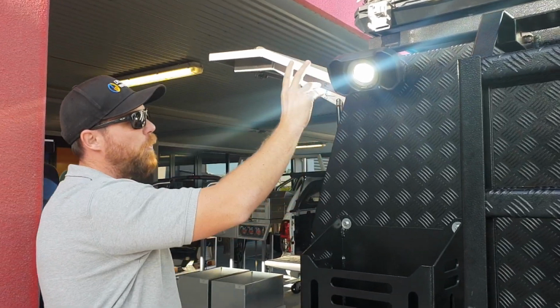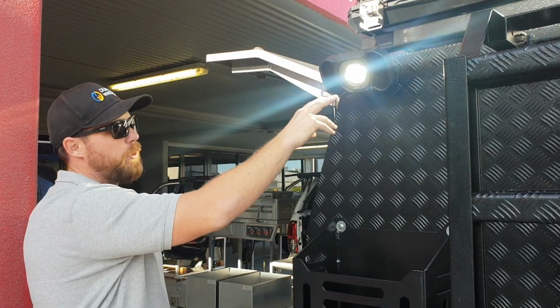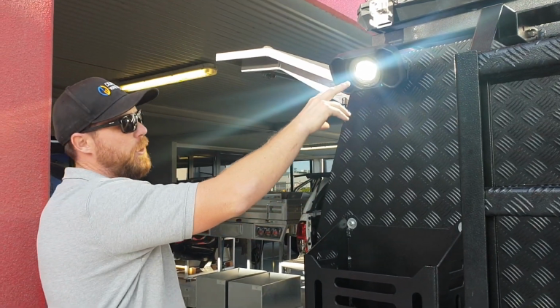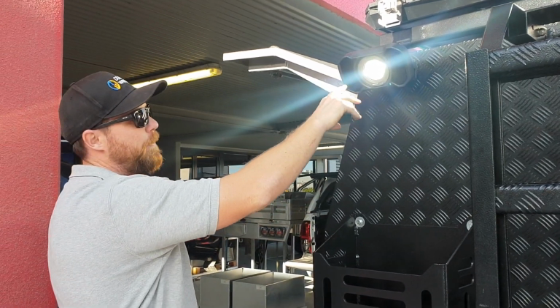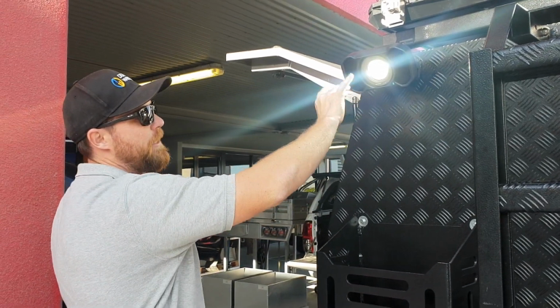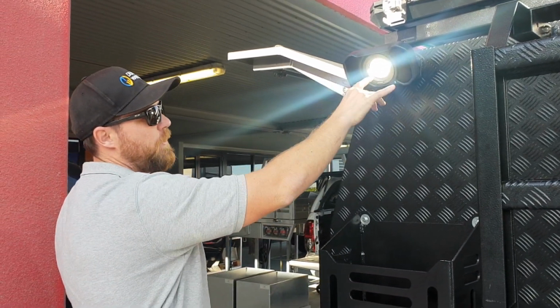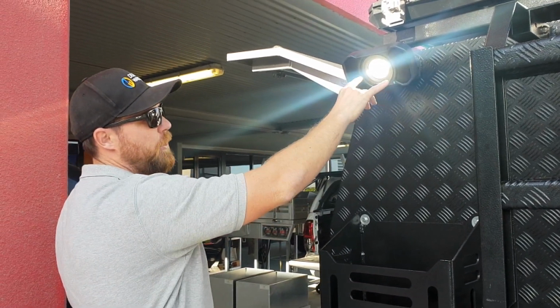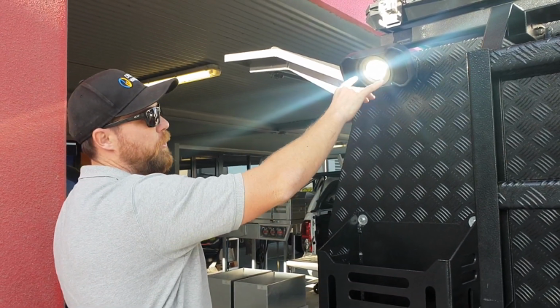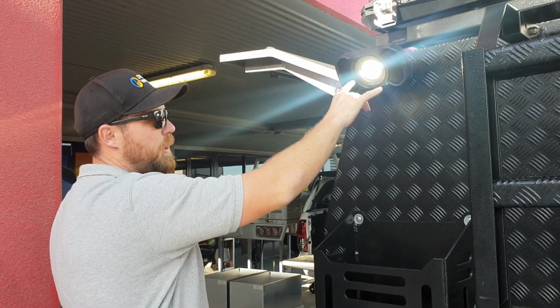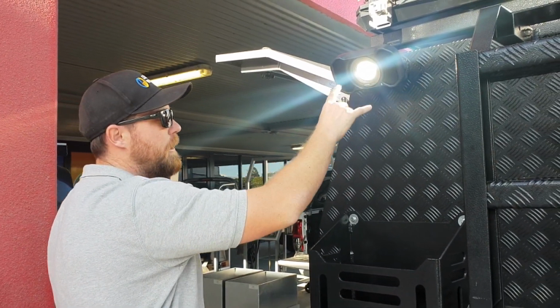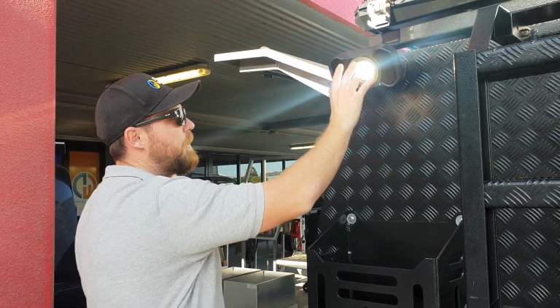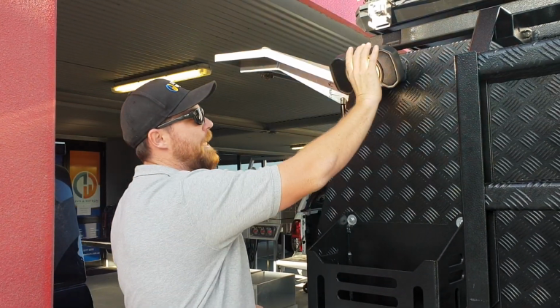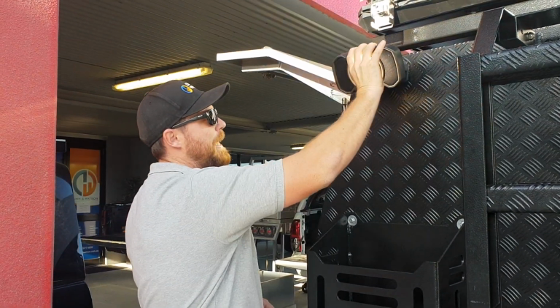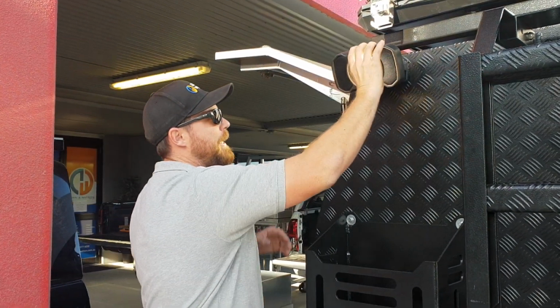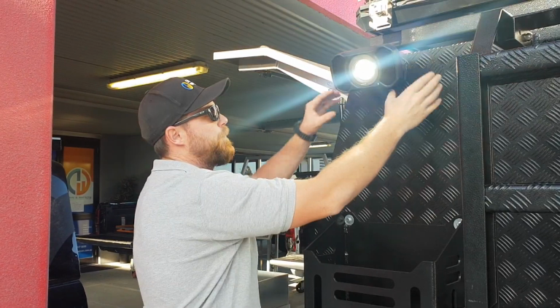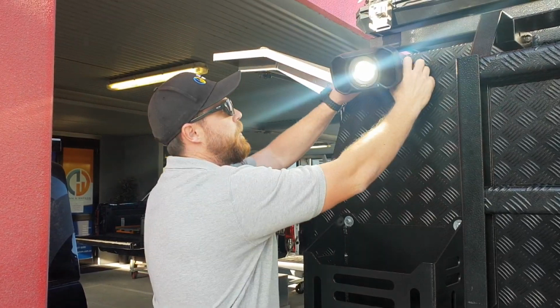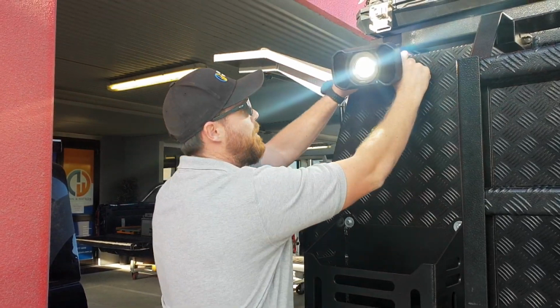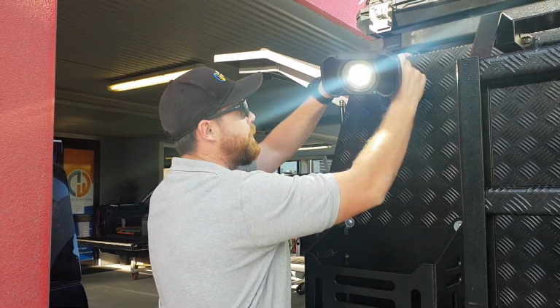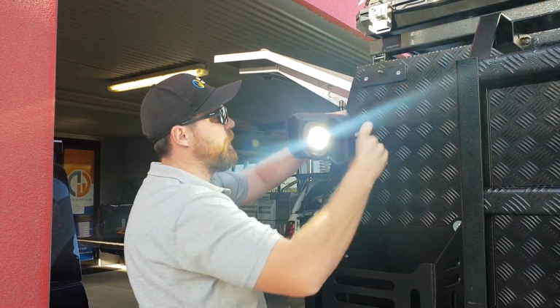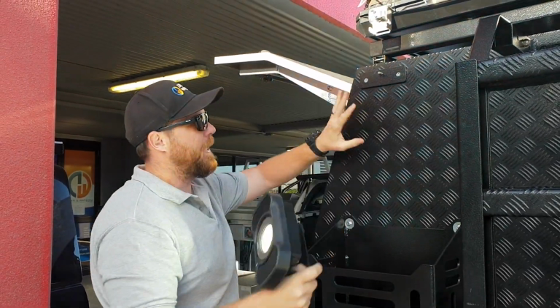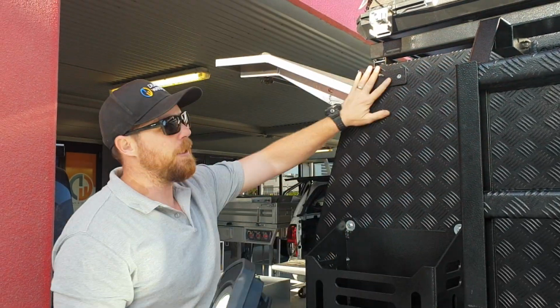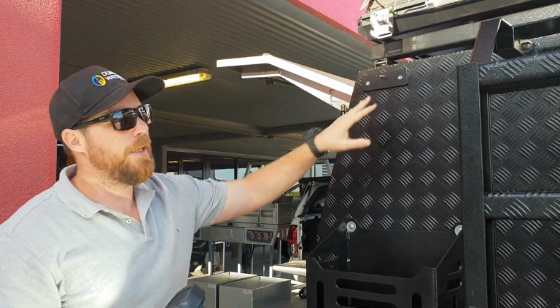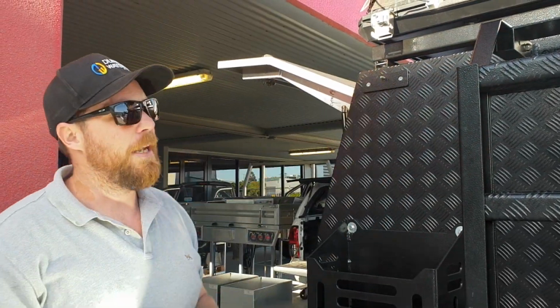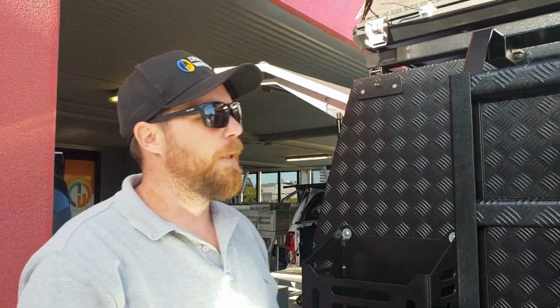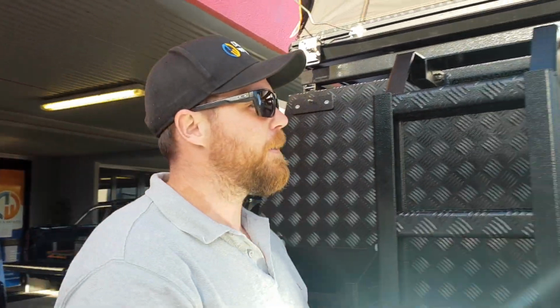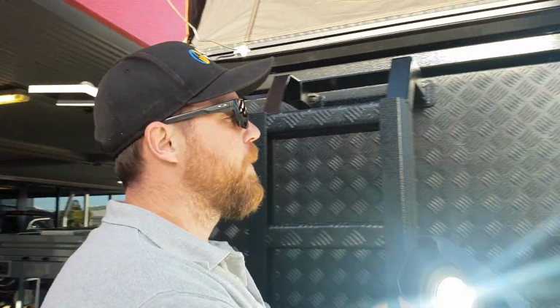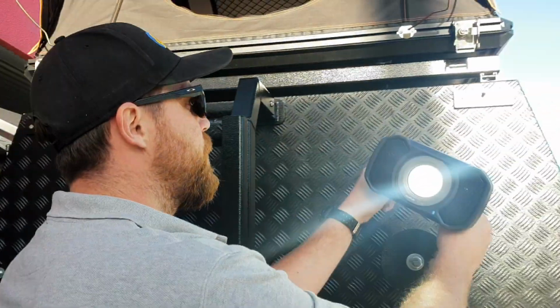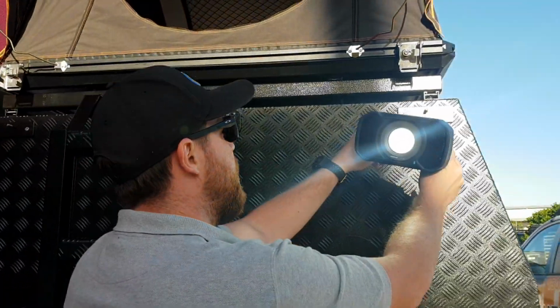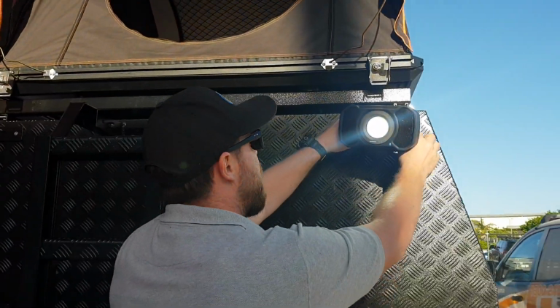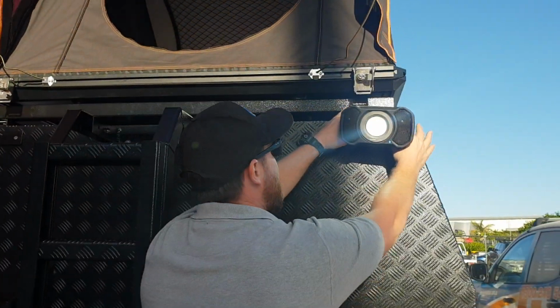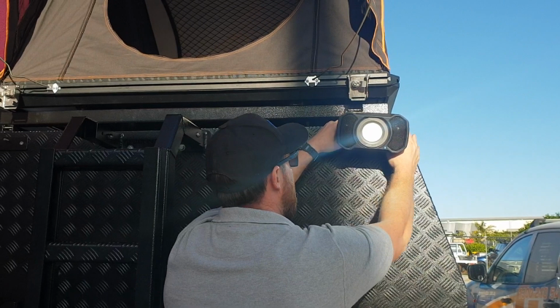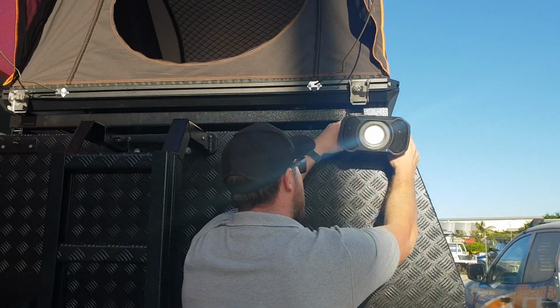What's also really cool about this is it's got Bluetooth speakers built in and it's magnetic. So with our canopies, we've made some mounting plates, so we can actually move it around anywhere.